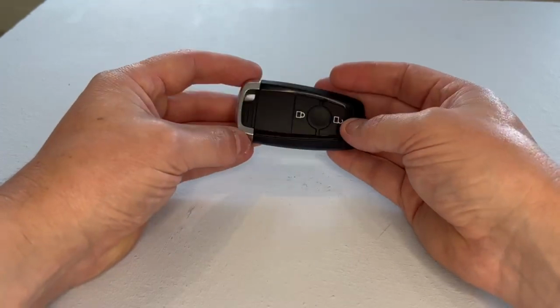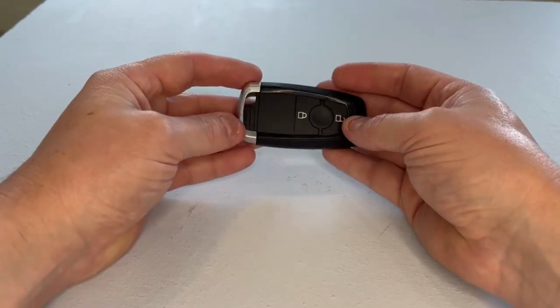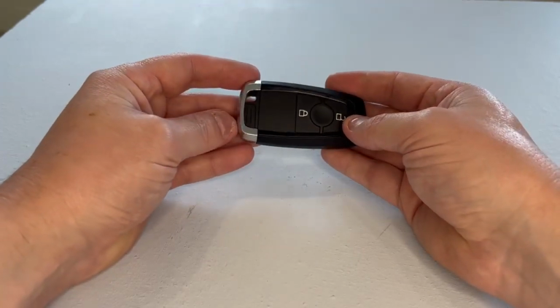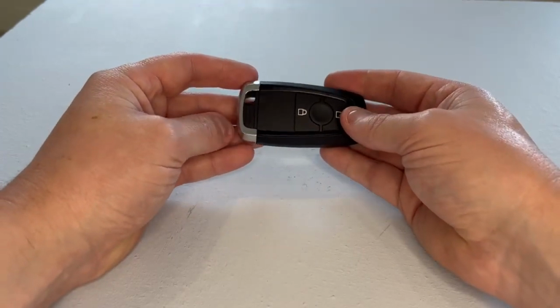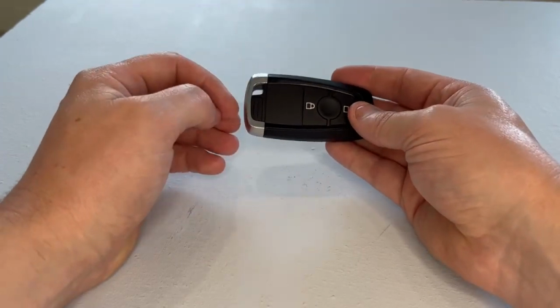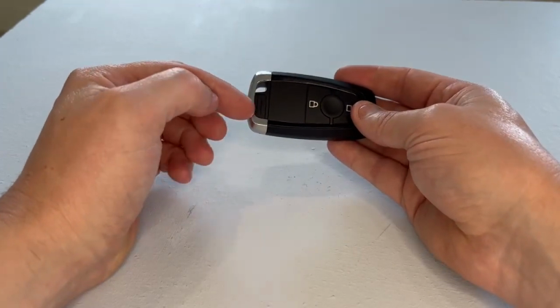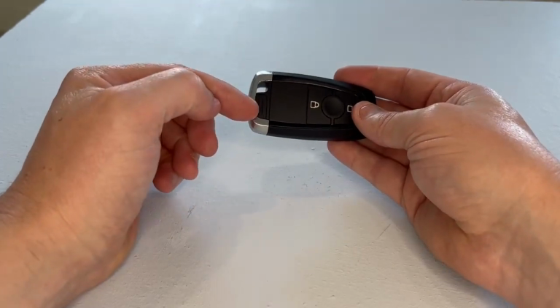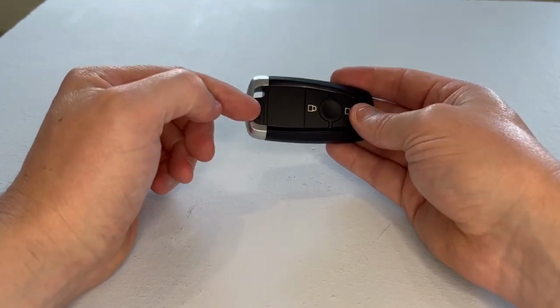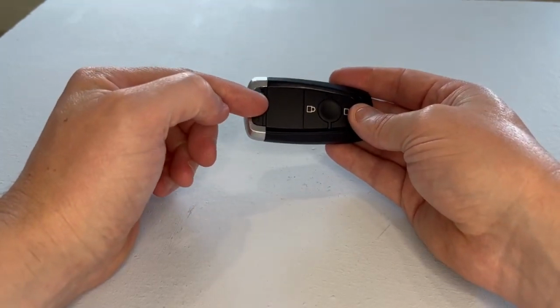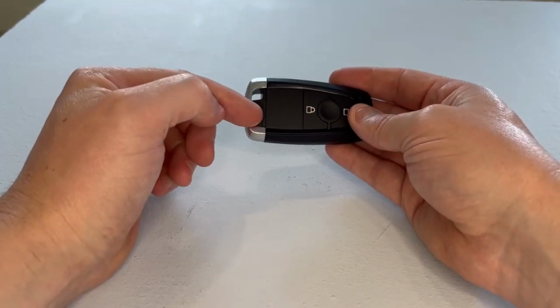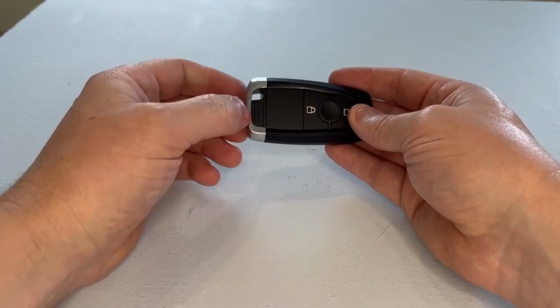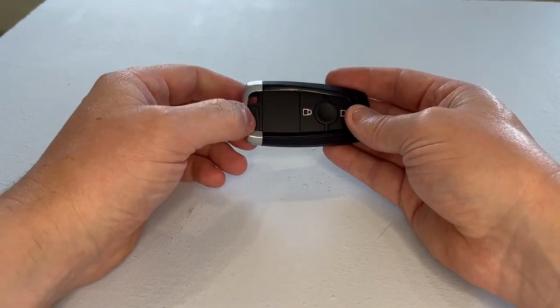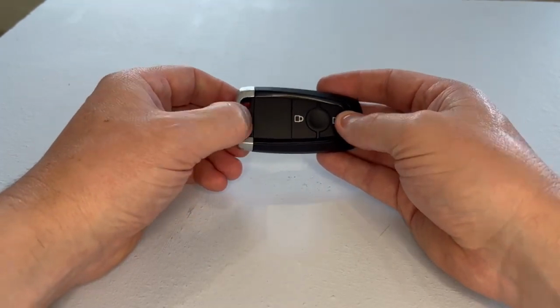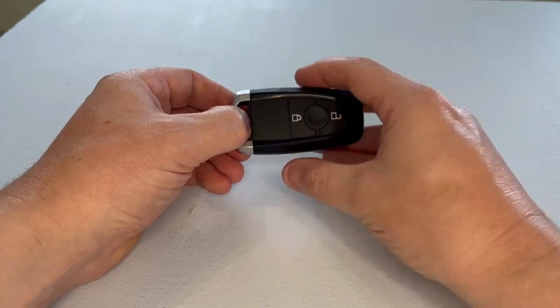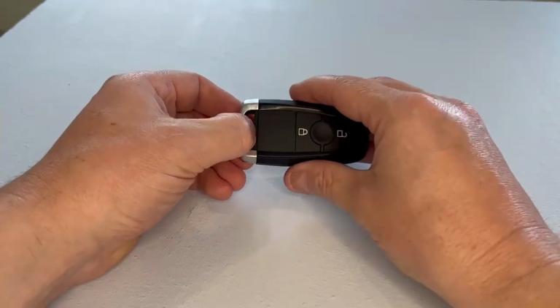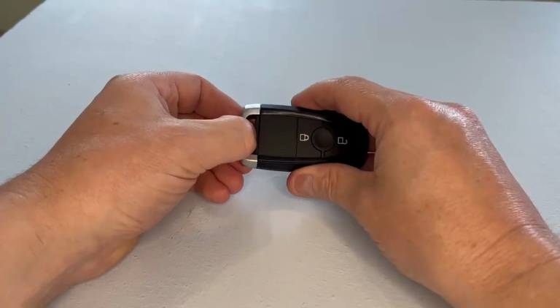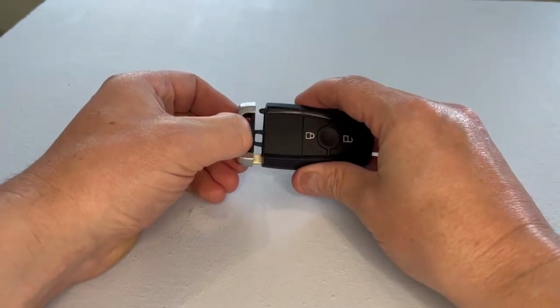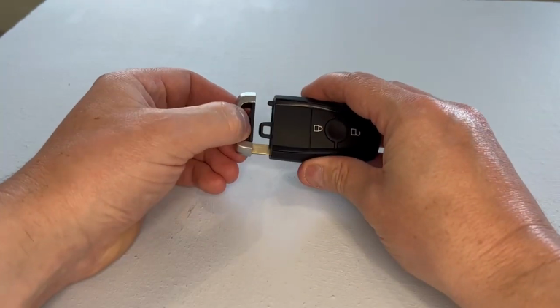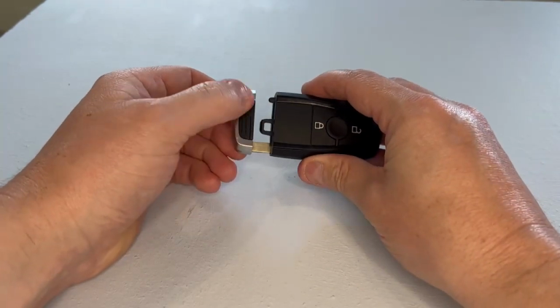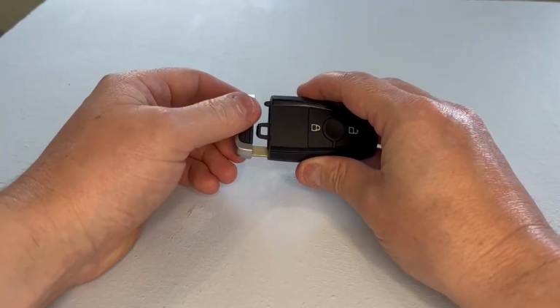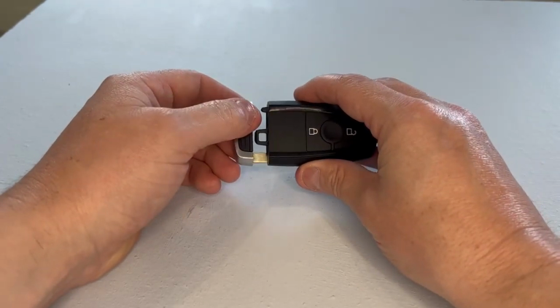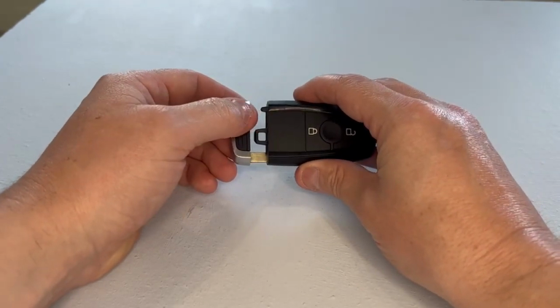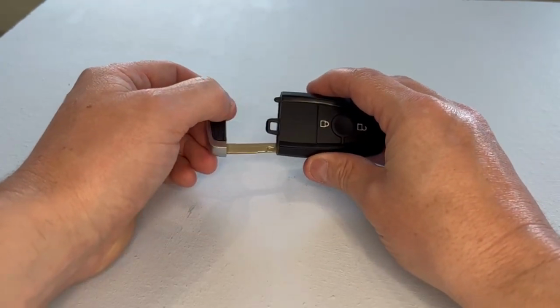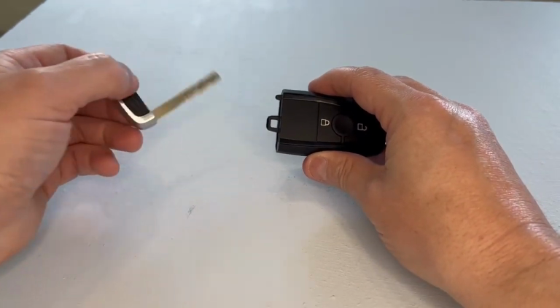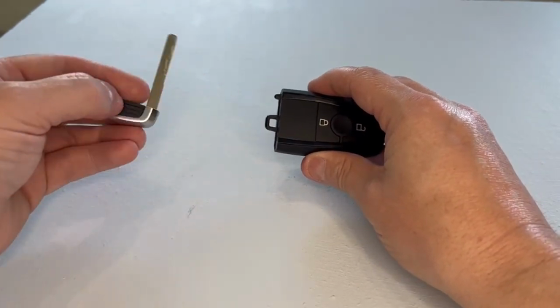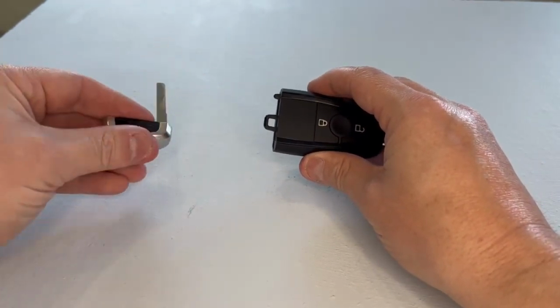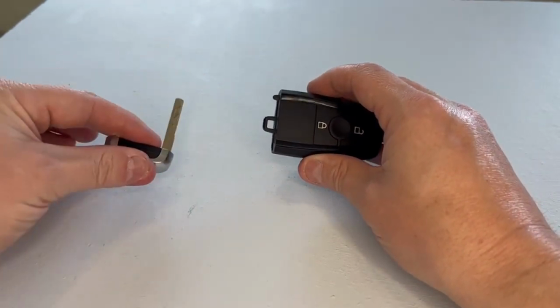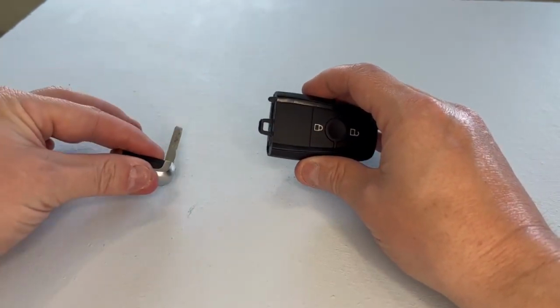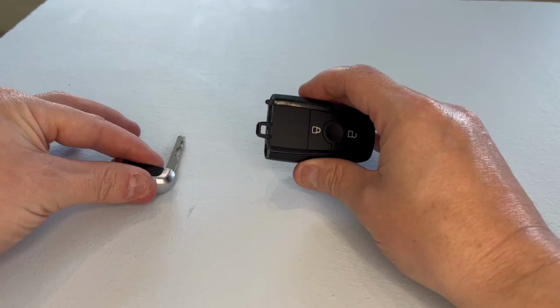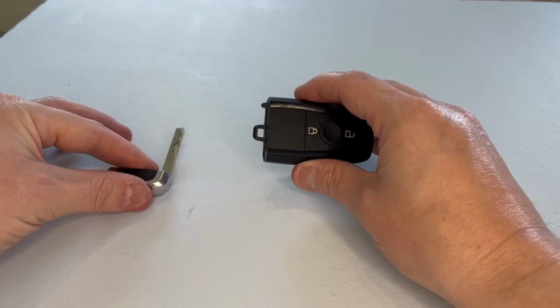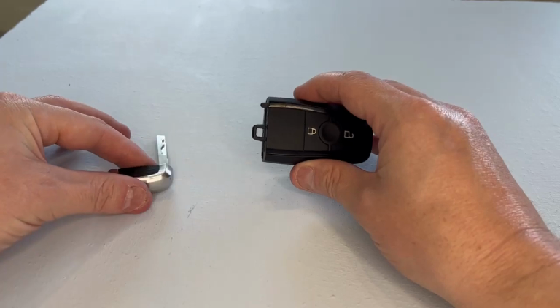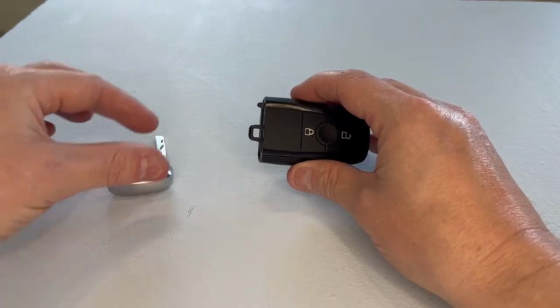So the first thing we do is press this button here, which removes the emergency key fob blade at the bottom of the fob.